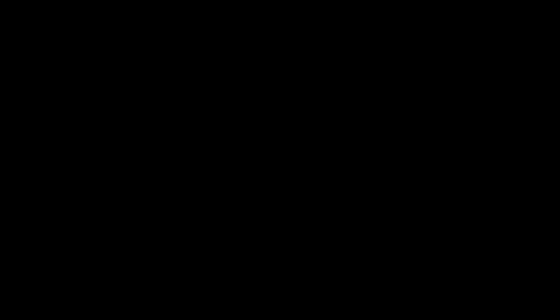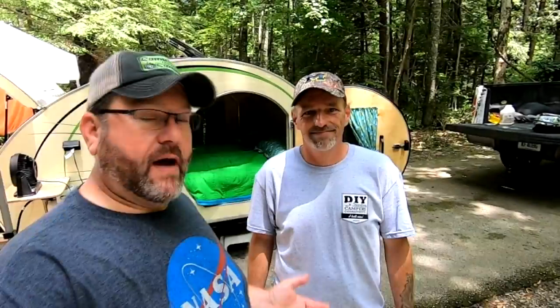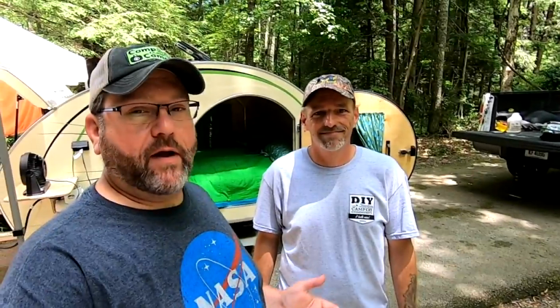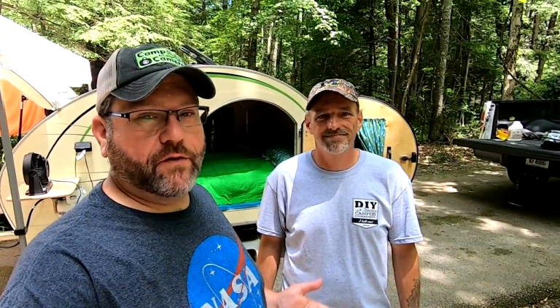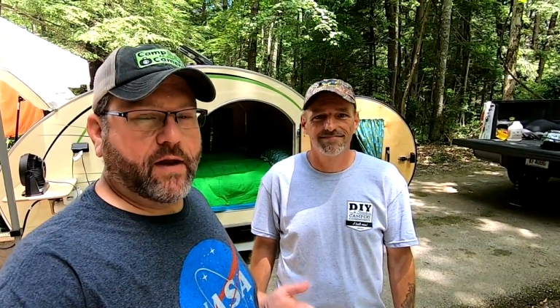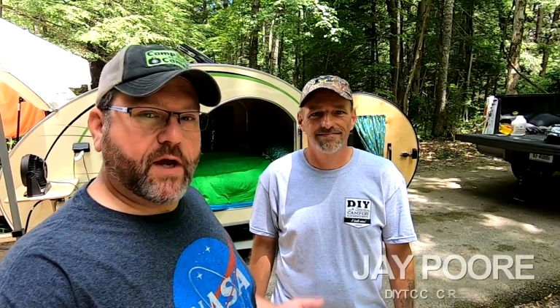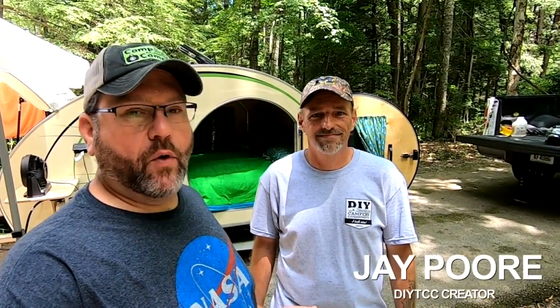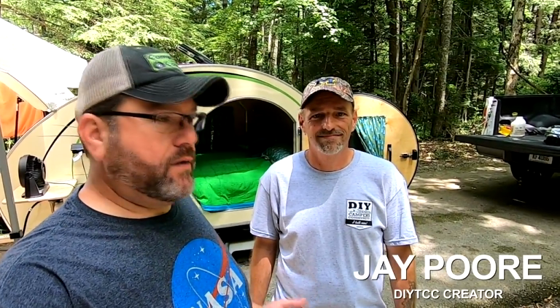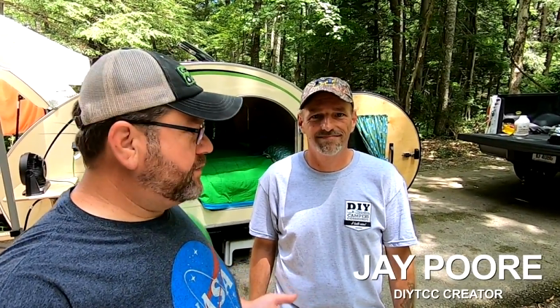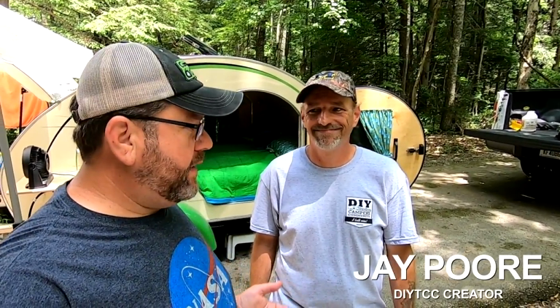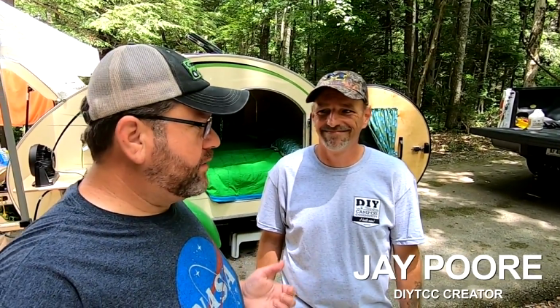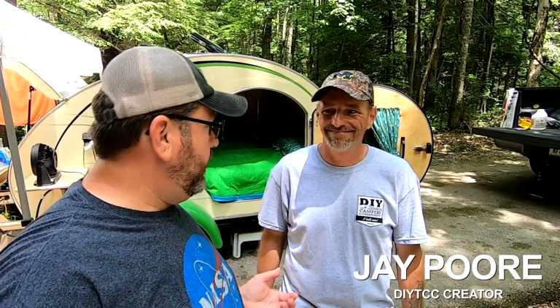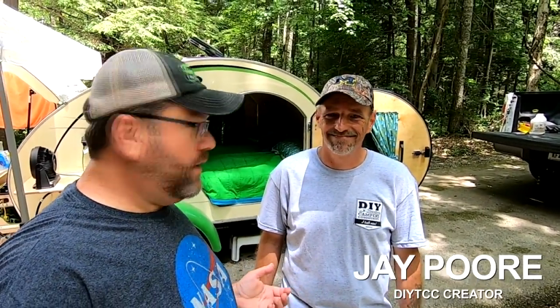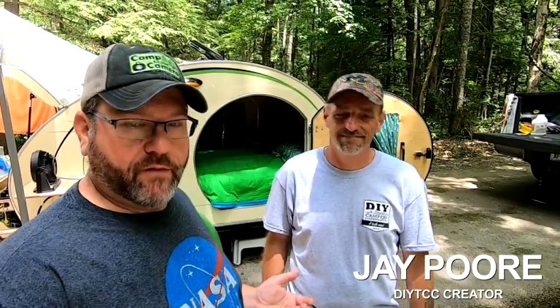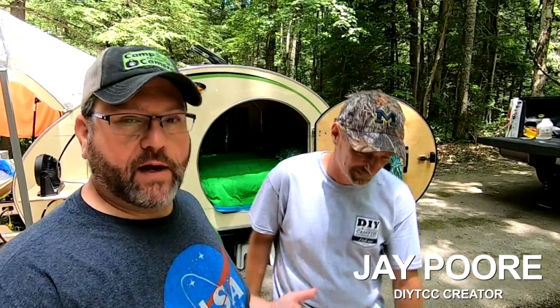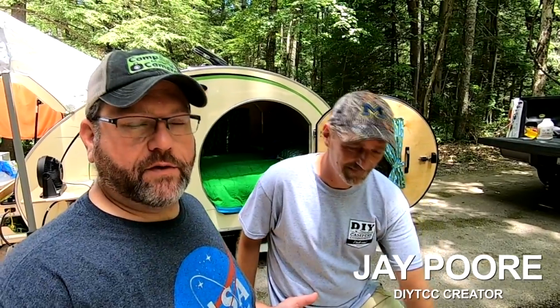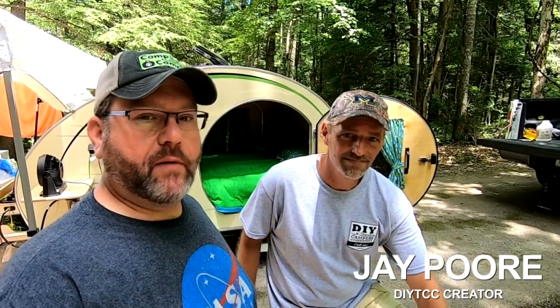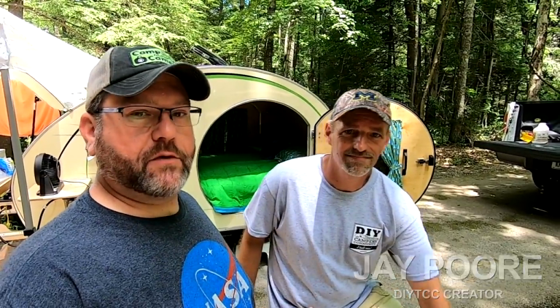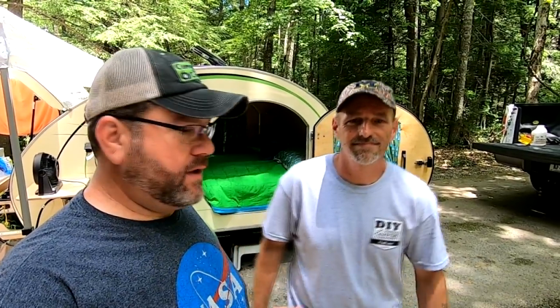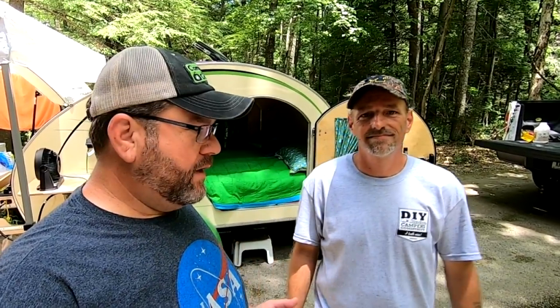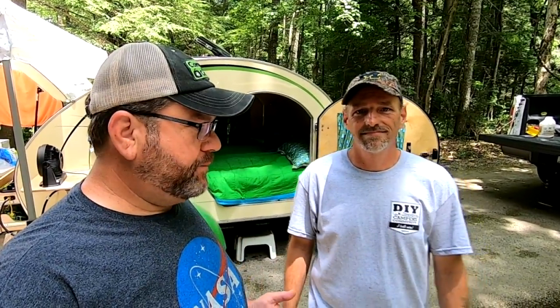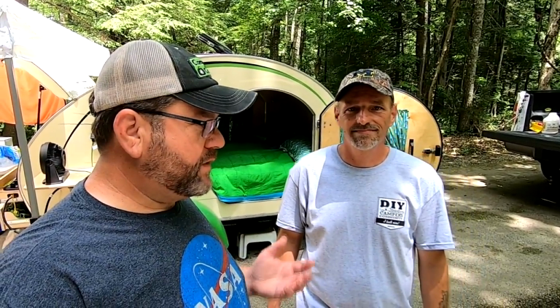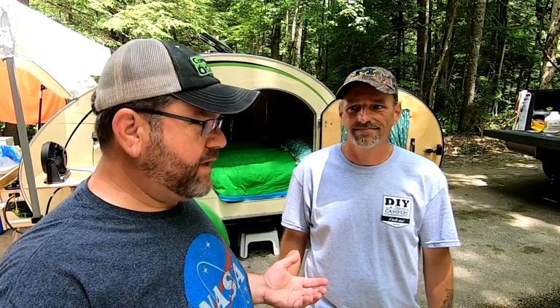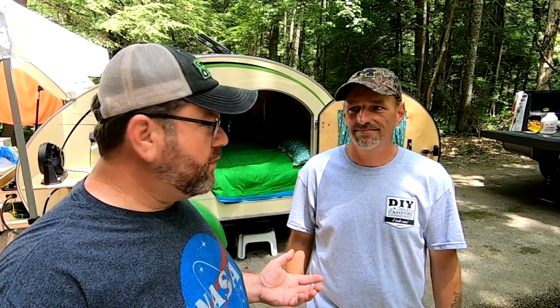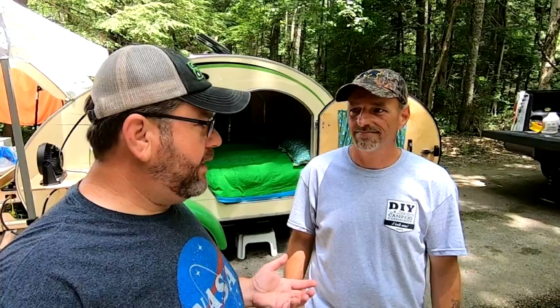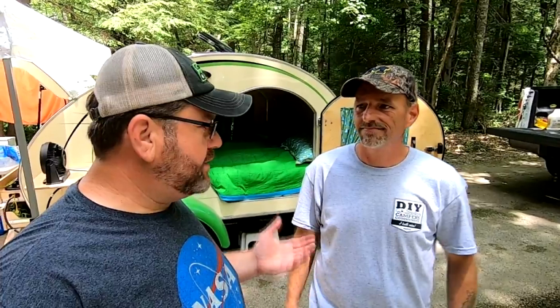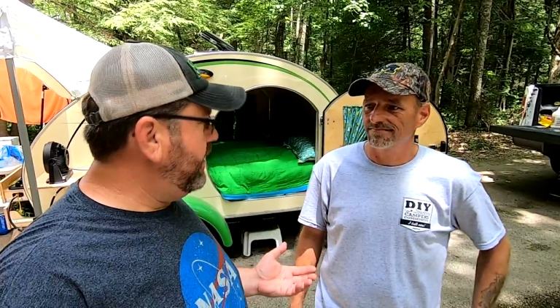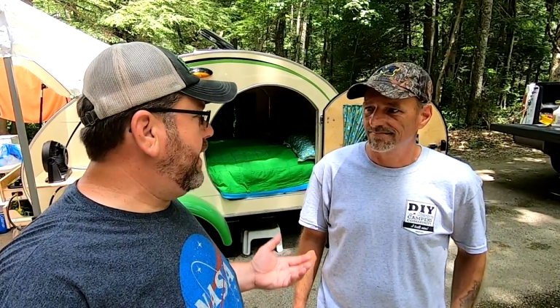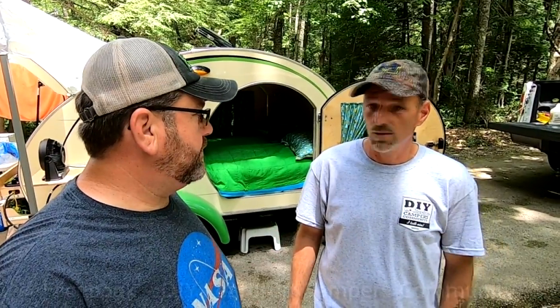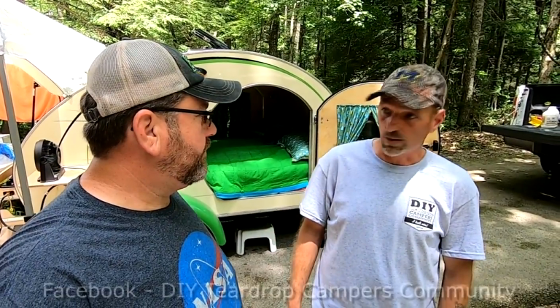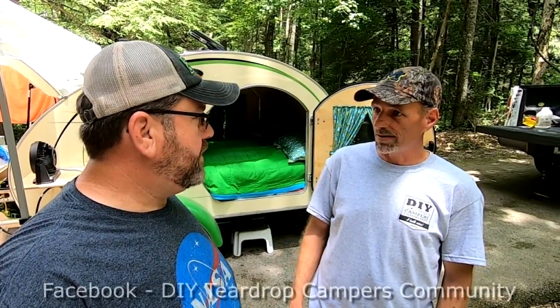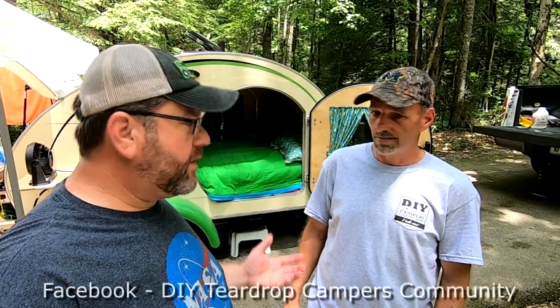I ran into a guy named Jay Poore, who happens to be the creator of the DIY Teardrop Campers Community. So tell me real quick how this whole thing came about. With the group? Yeah, the group.